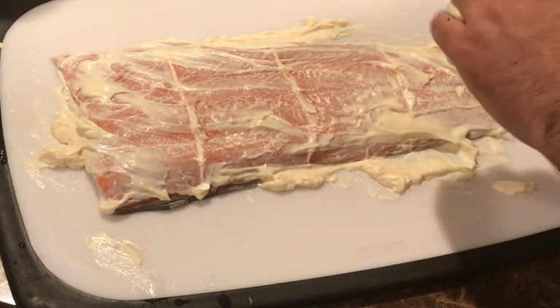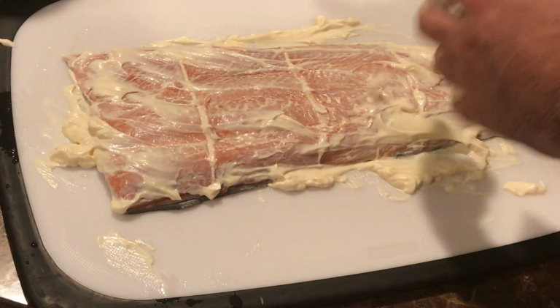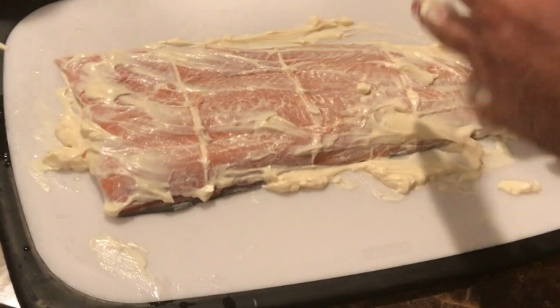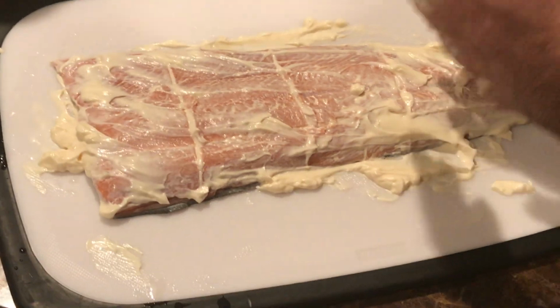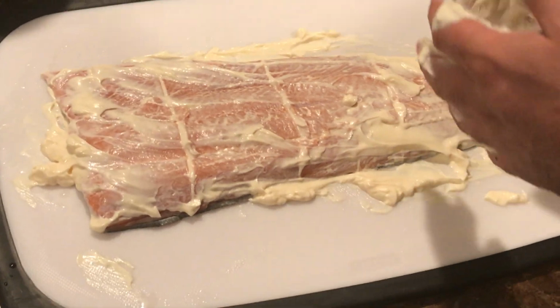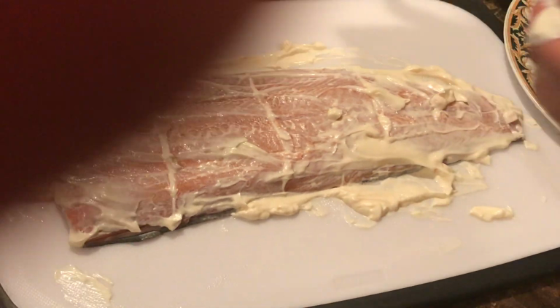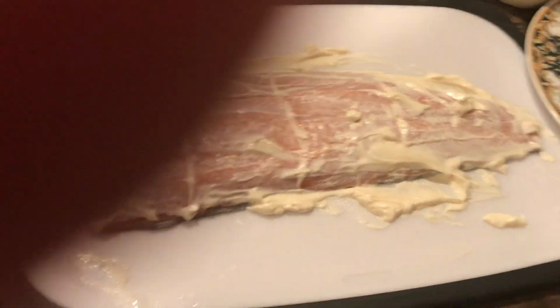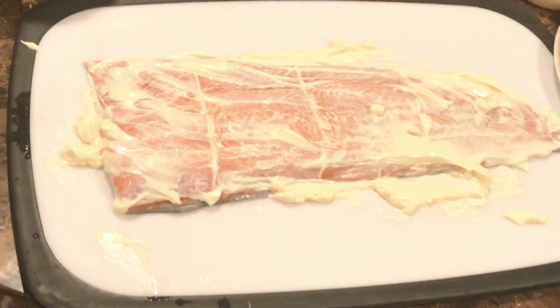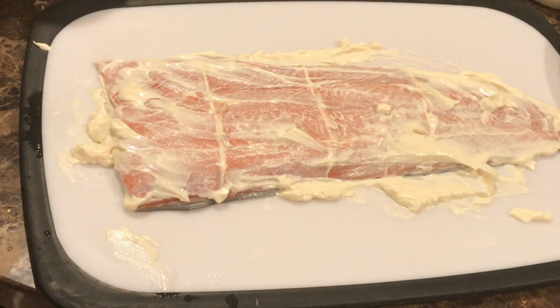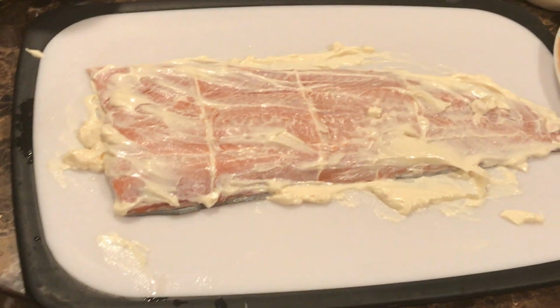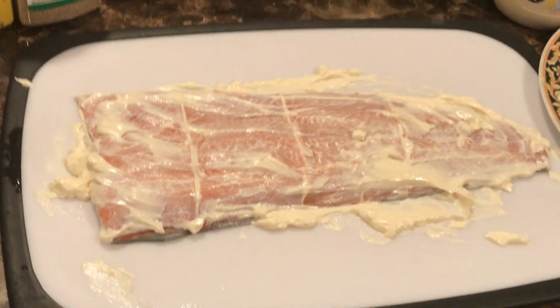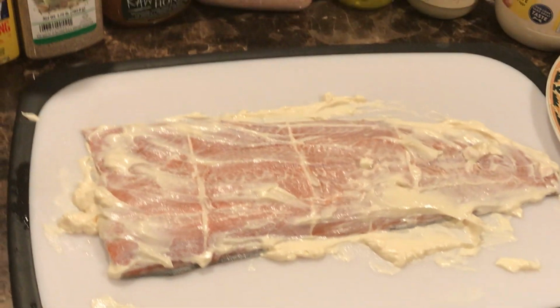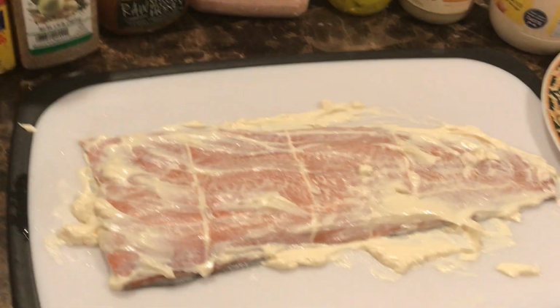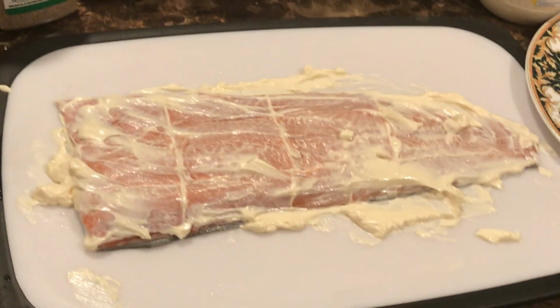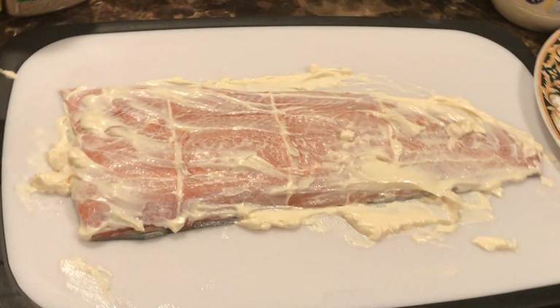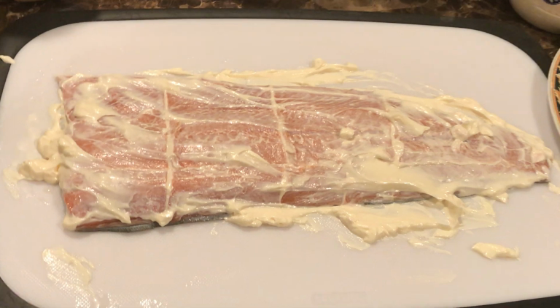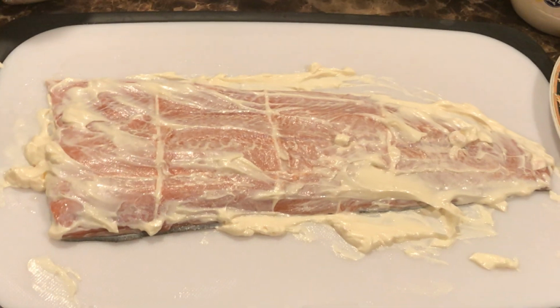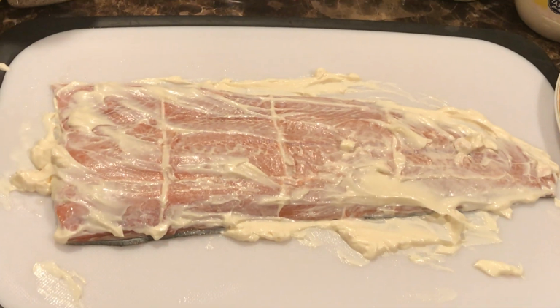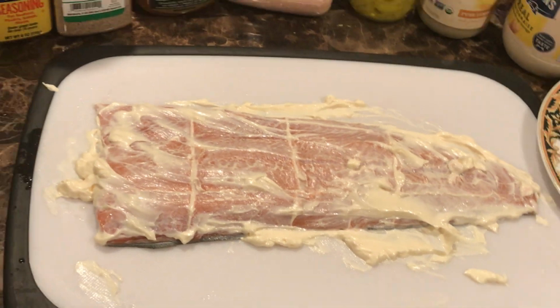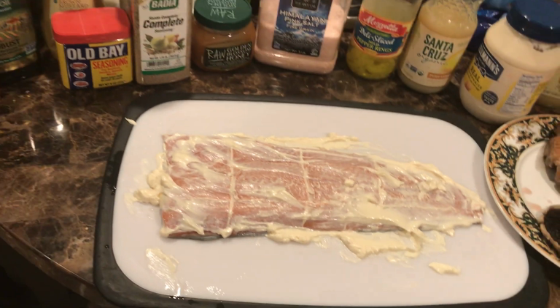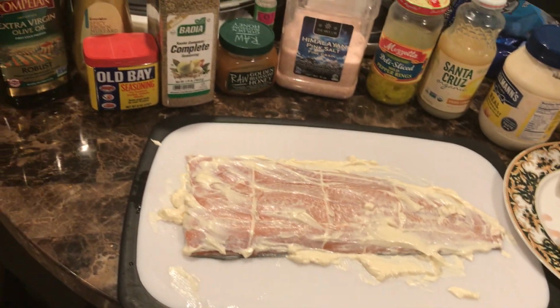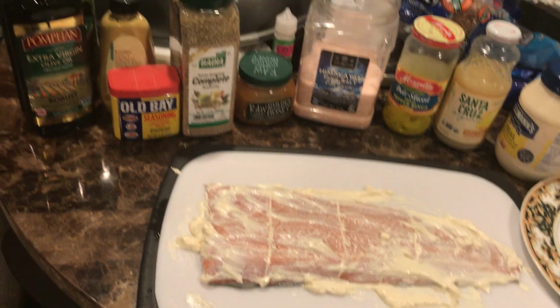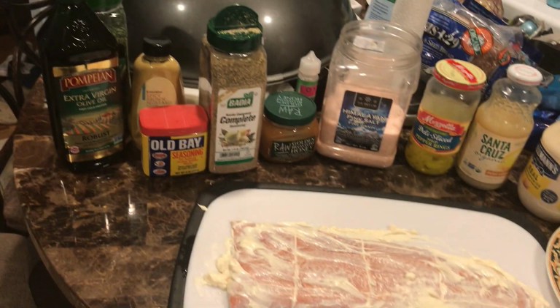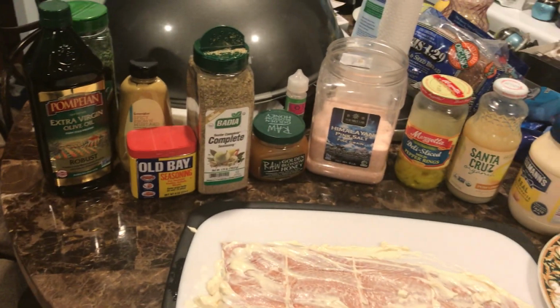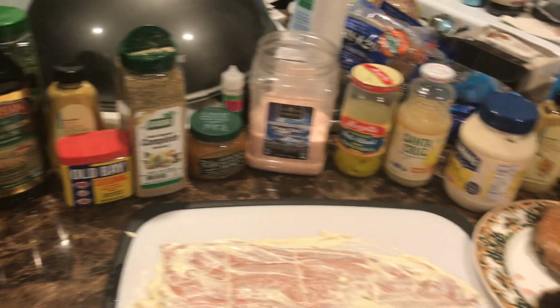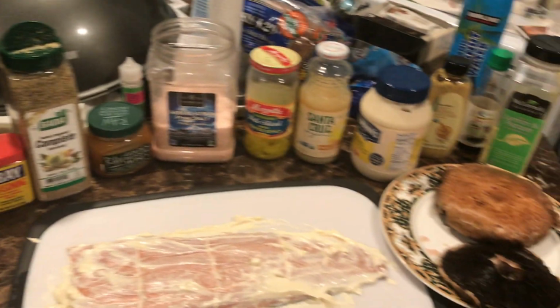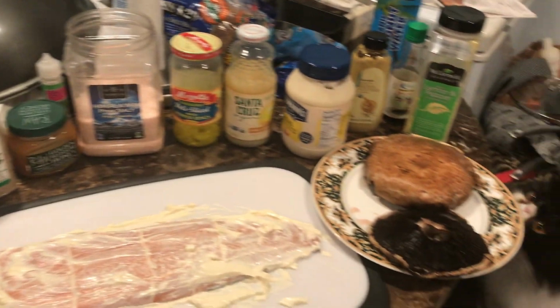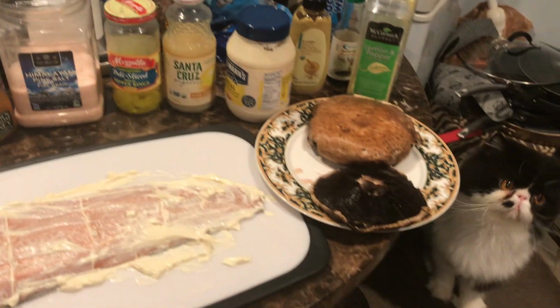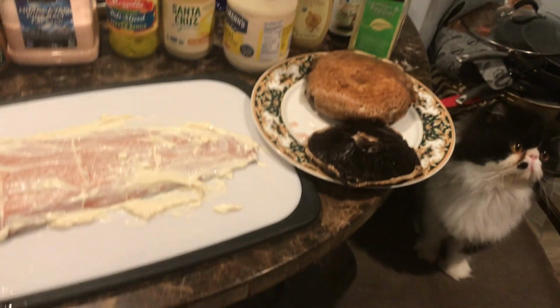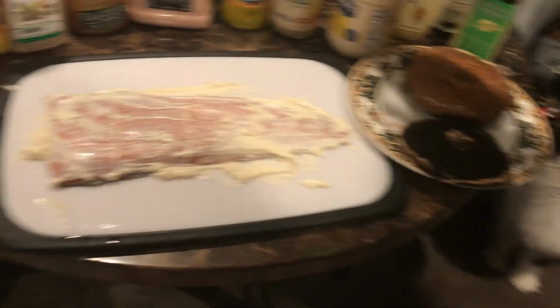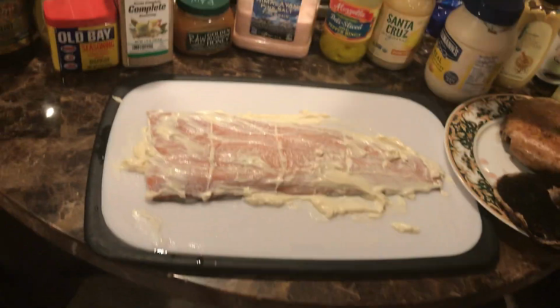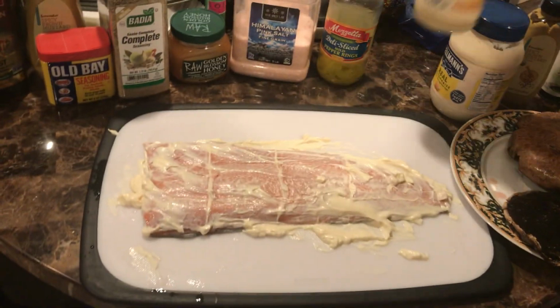And then you have to quickly wash your hands. Quickly wash hands. Then...